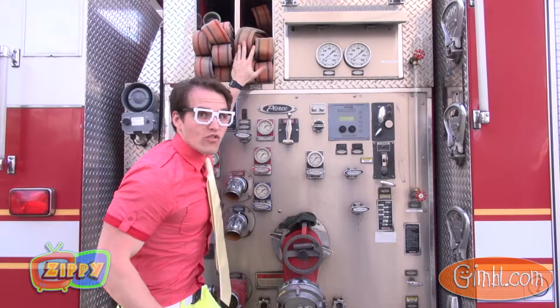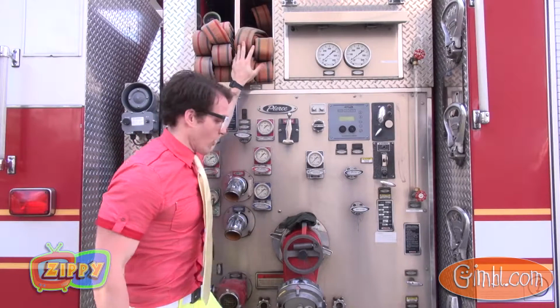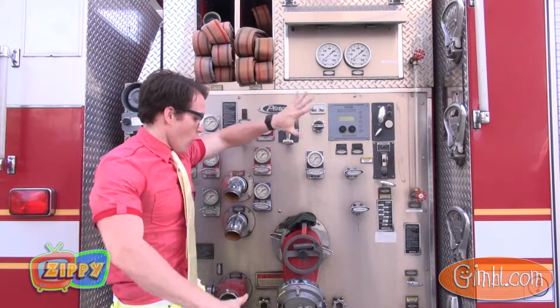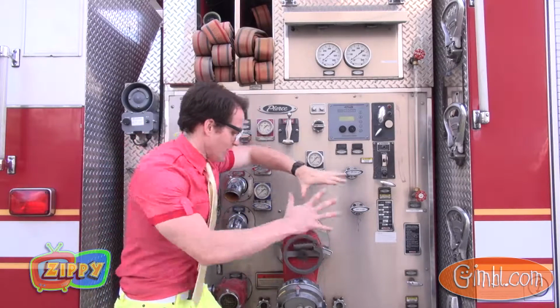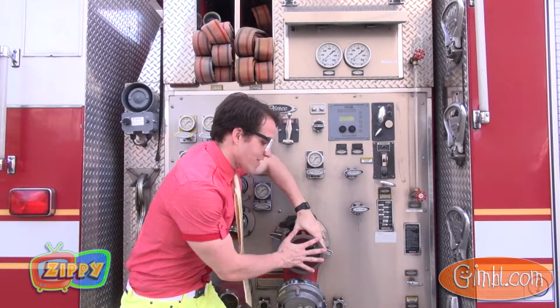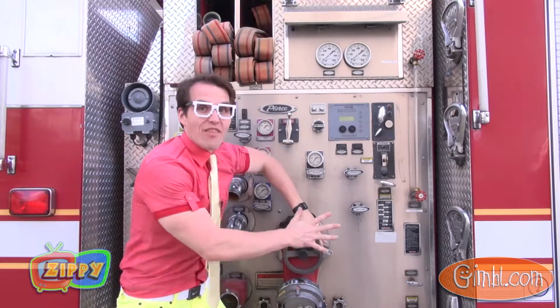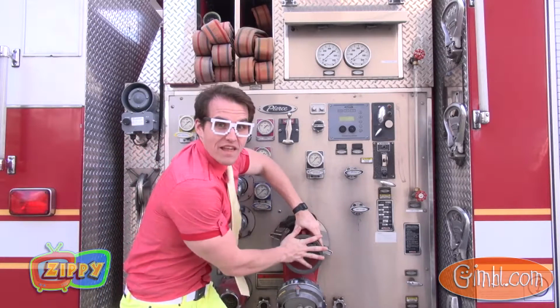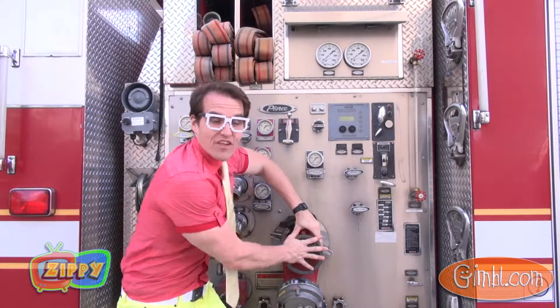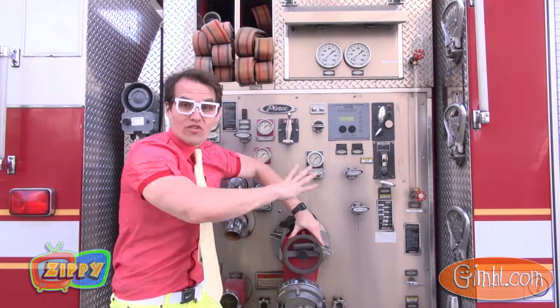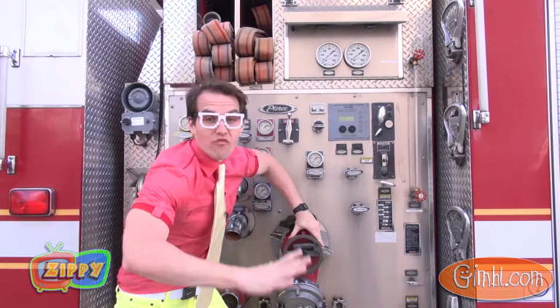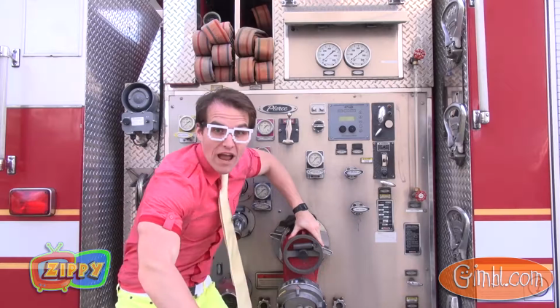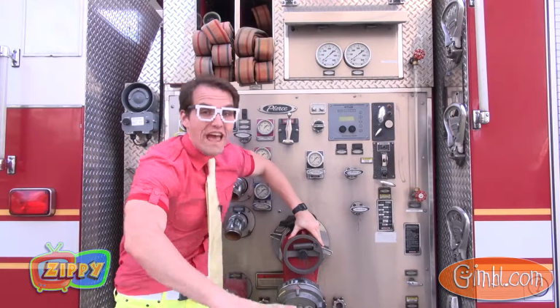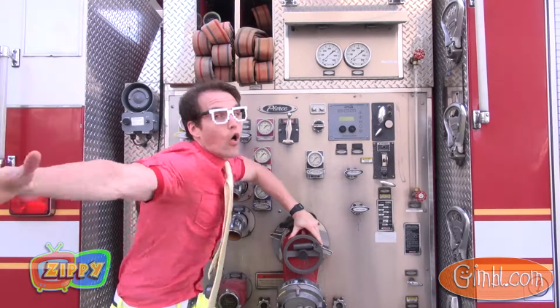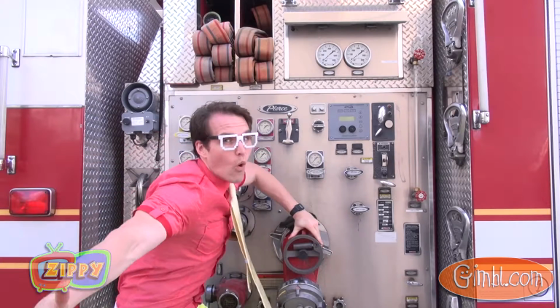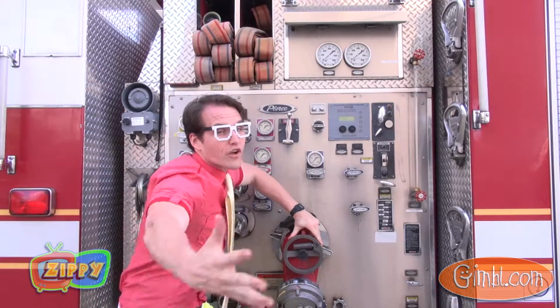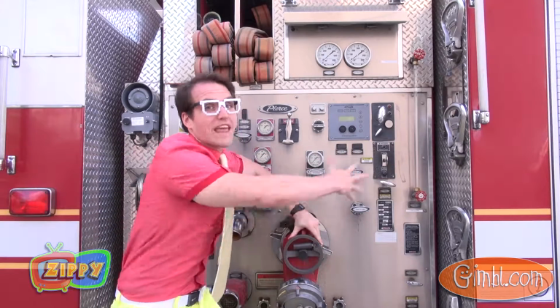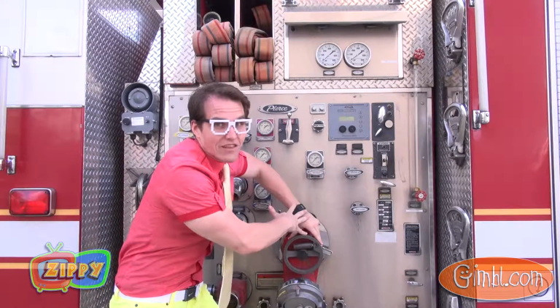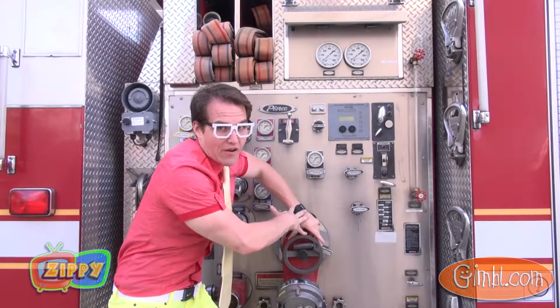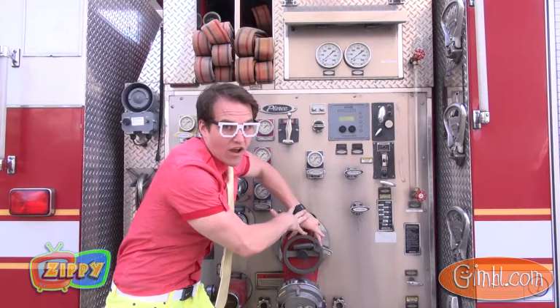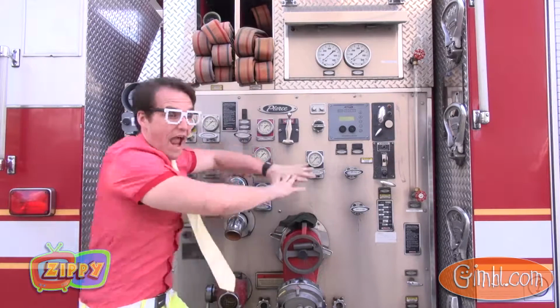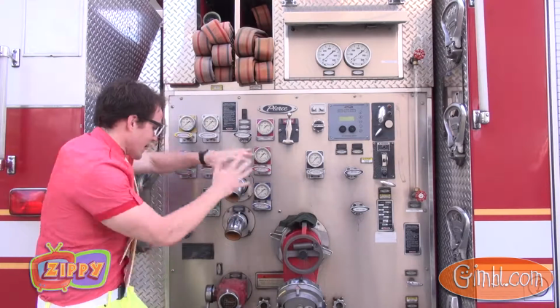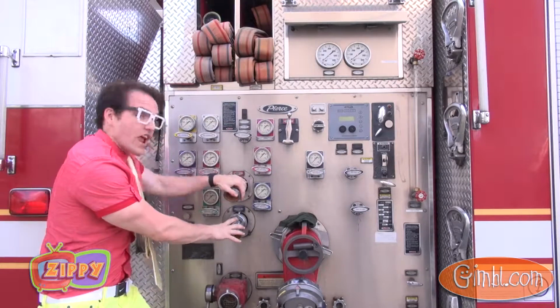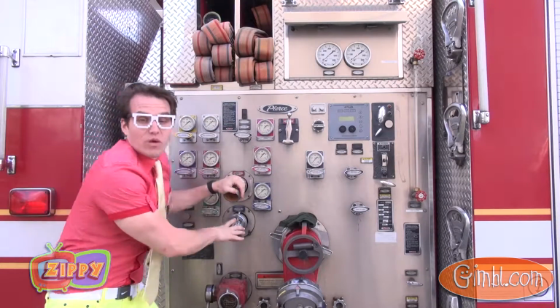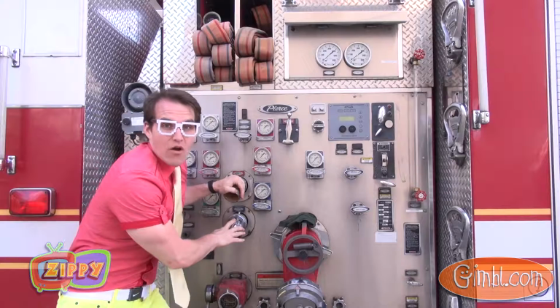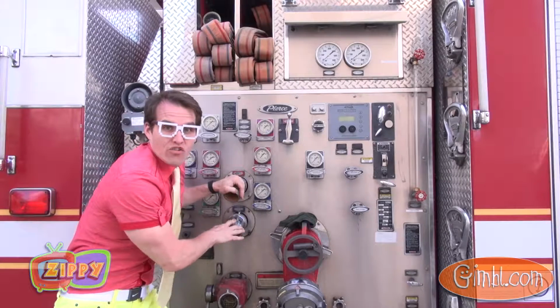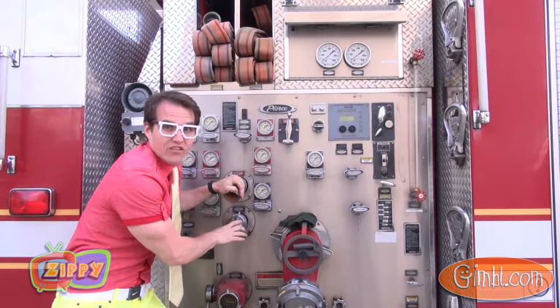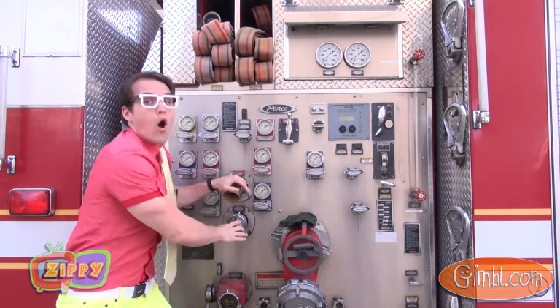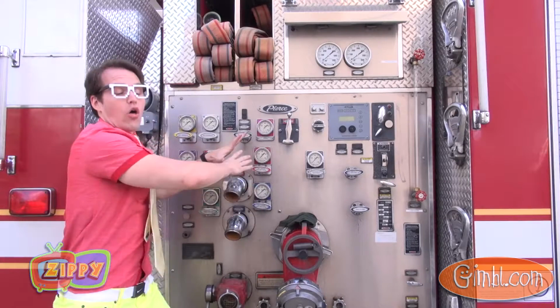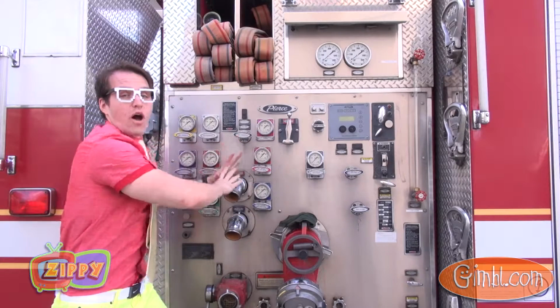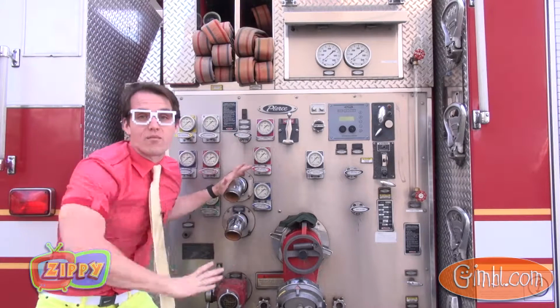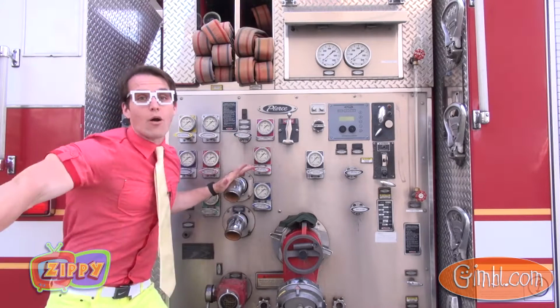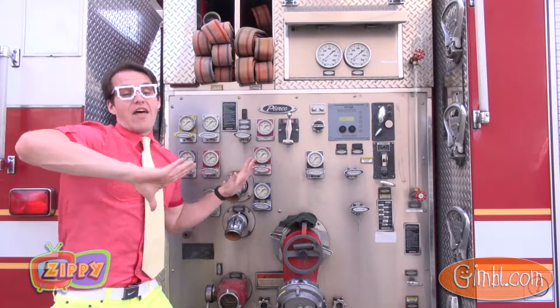See all these hoses here? They hook up to this, and this is what hooks into the fire hydrant. All the water comes into the ladder truck, and here is what the fire hoses hook into — all the water comes out and then puts the fire out.